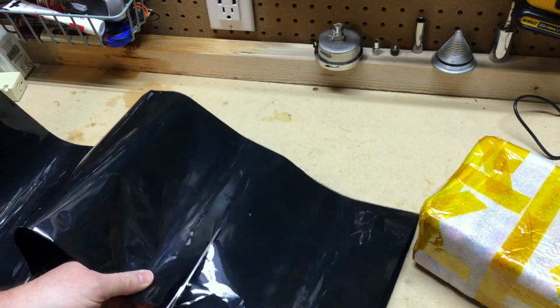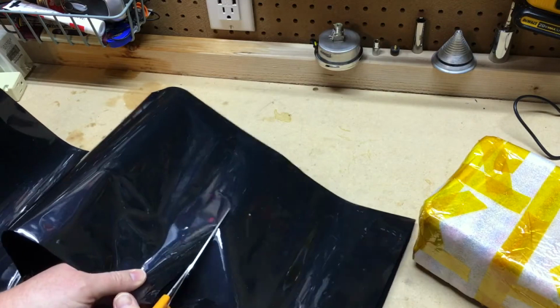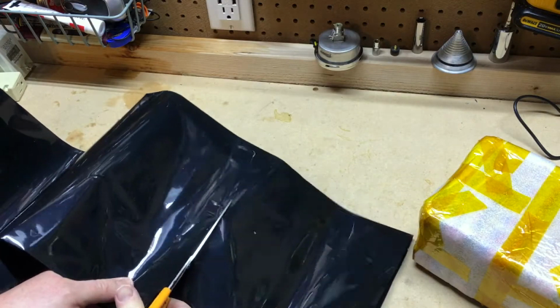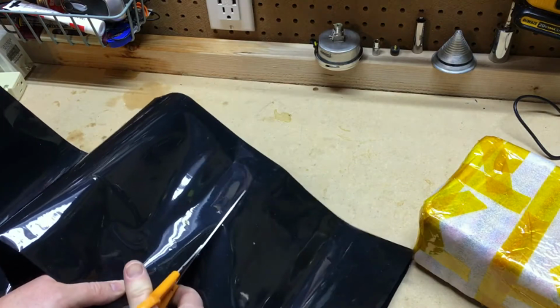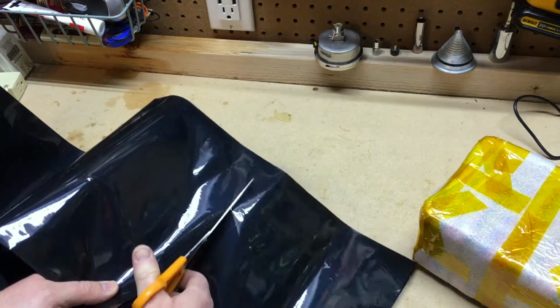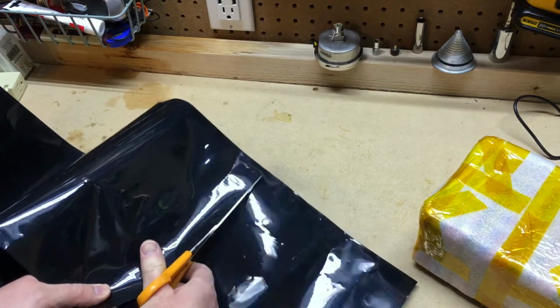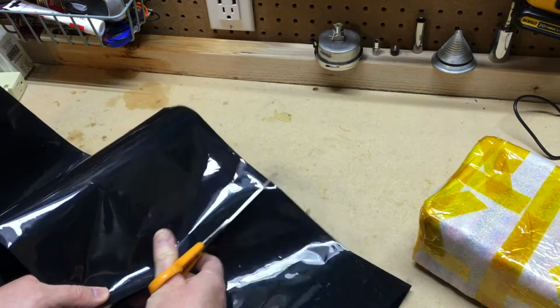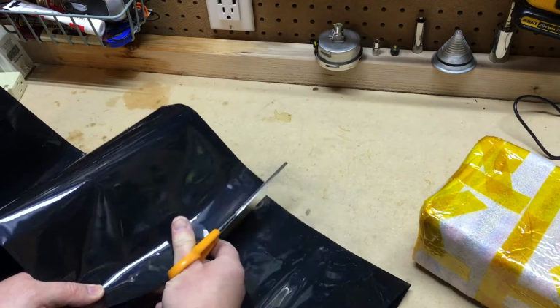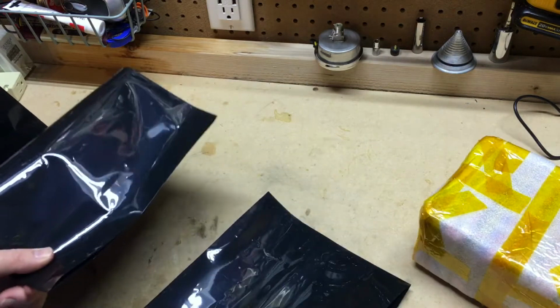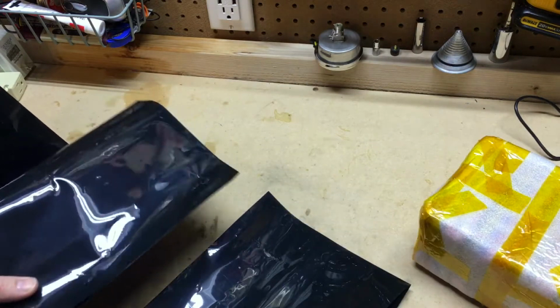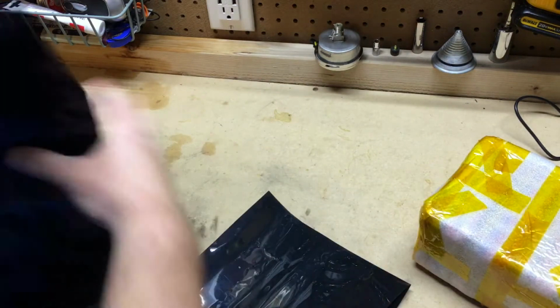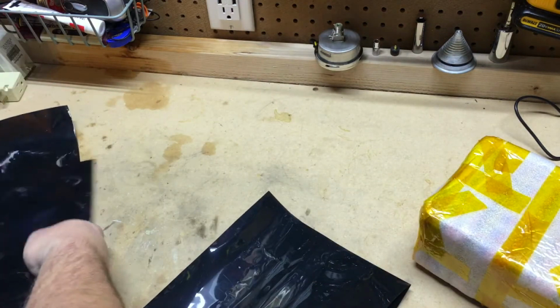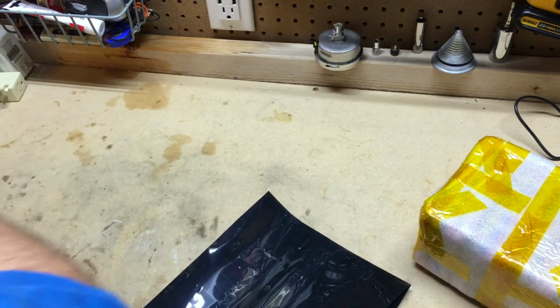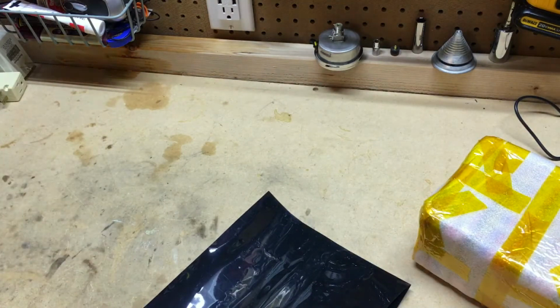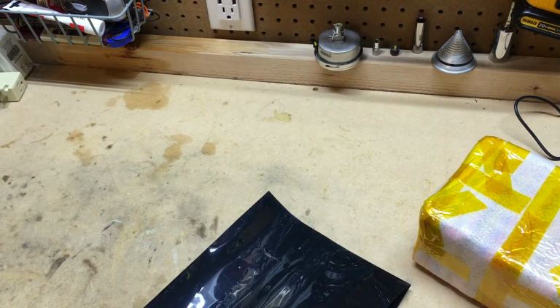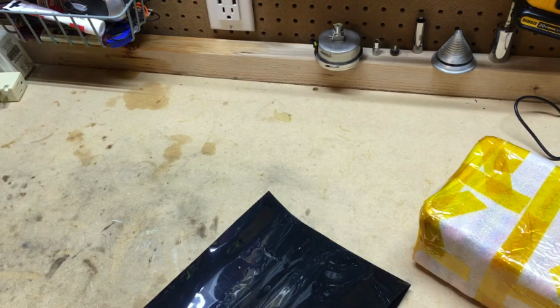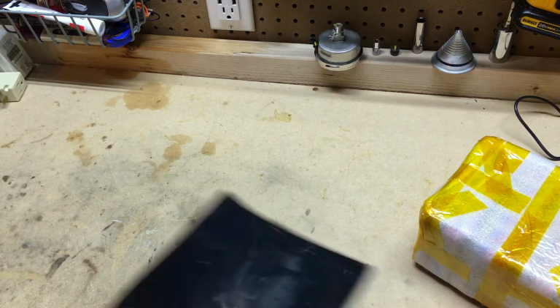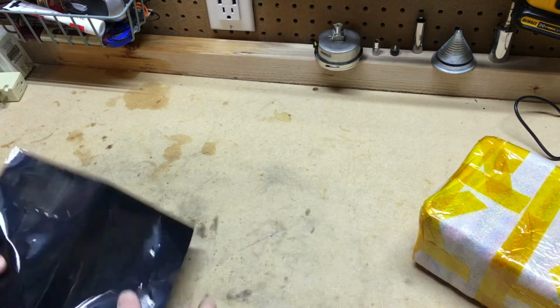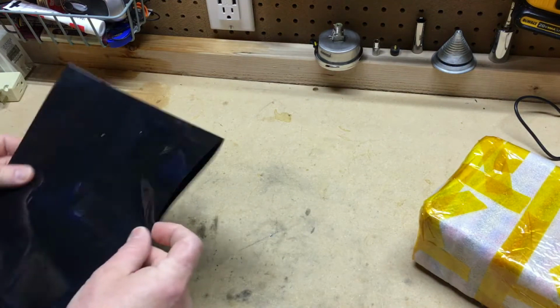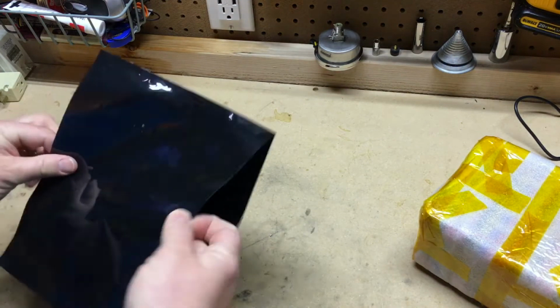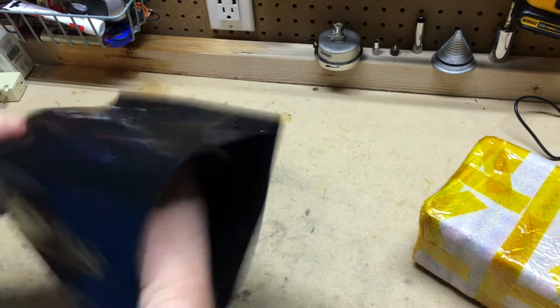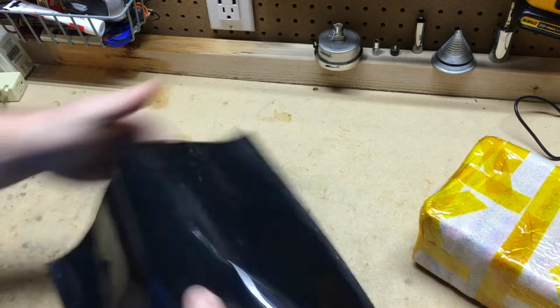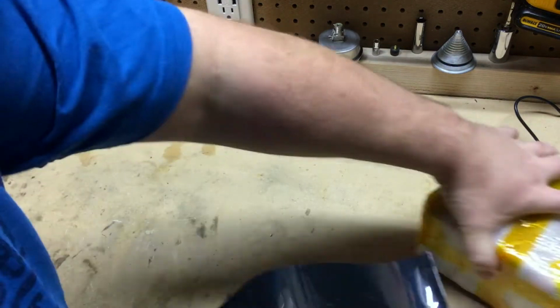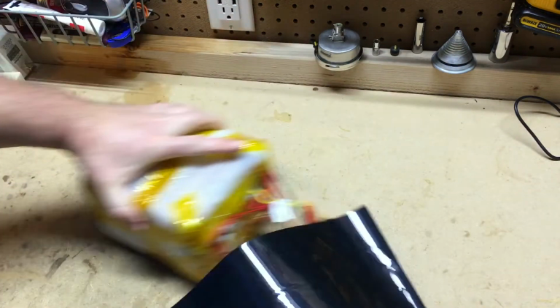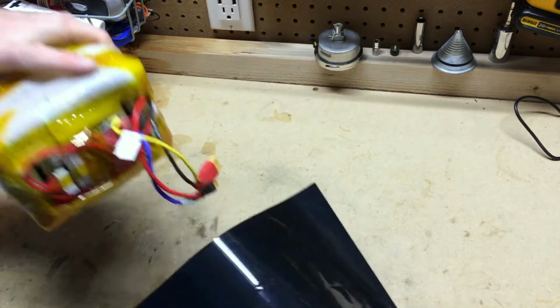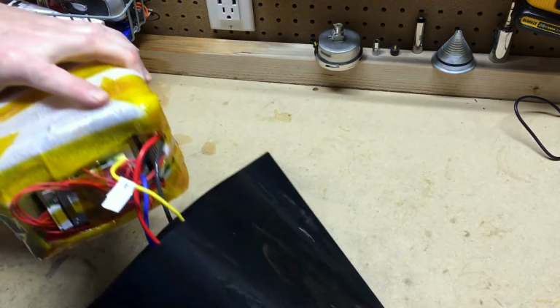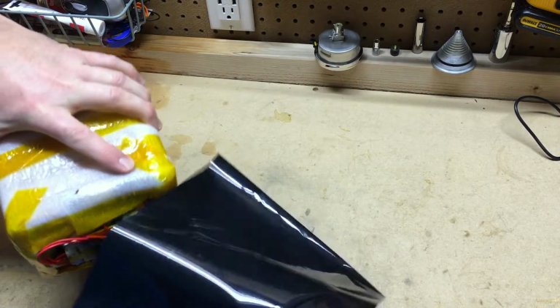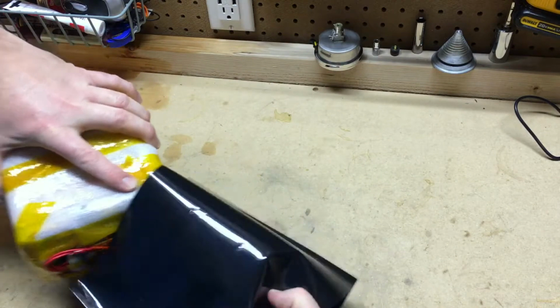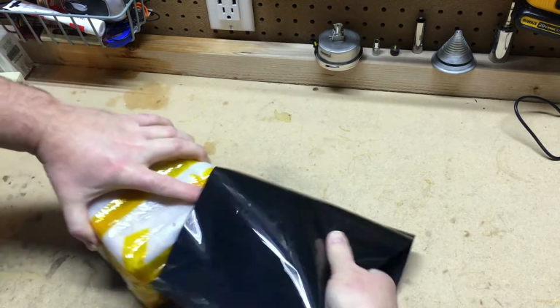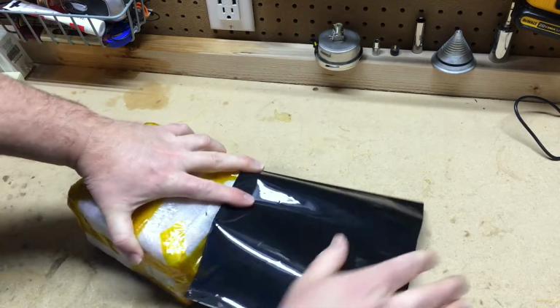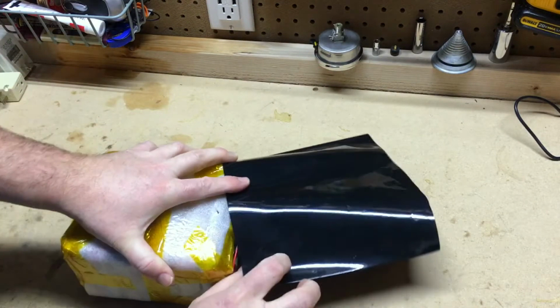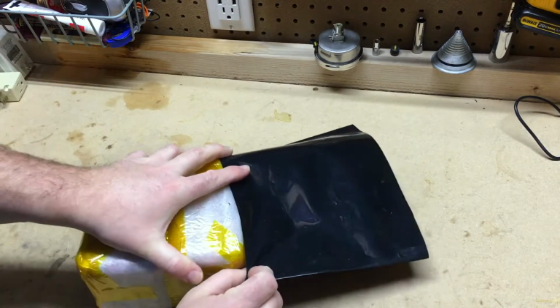This is a pretty straightforward process. I'm just going to cut the appropriate size piece for this battery, then use my 1,000 watt heat gun and shrink wrap the ends first, and then do the middle of the shrink wrap in the middle of the battery.